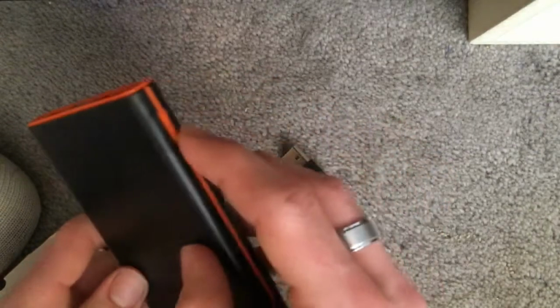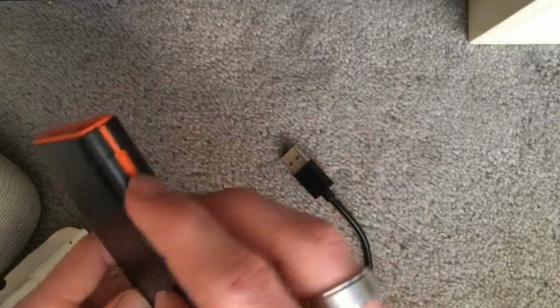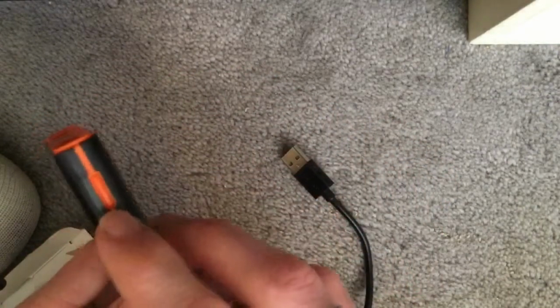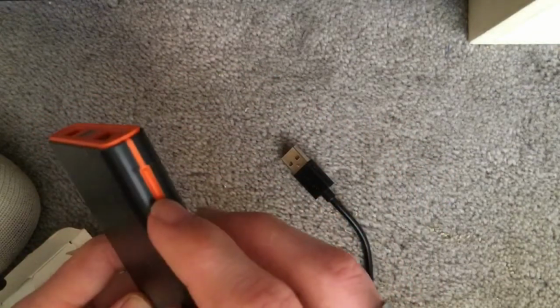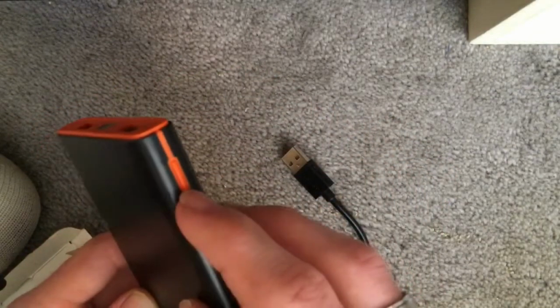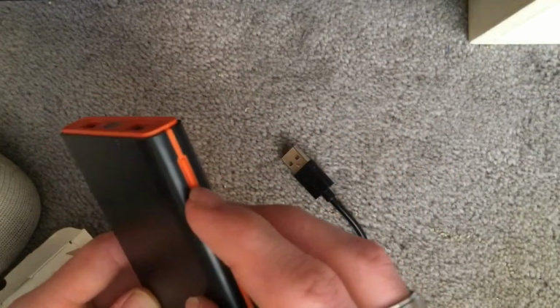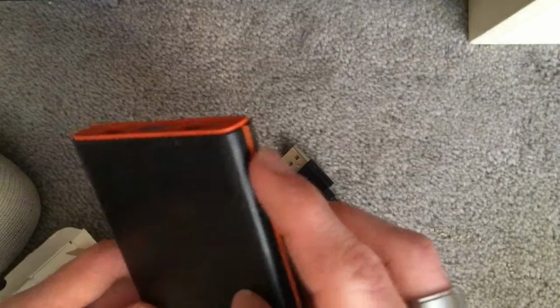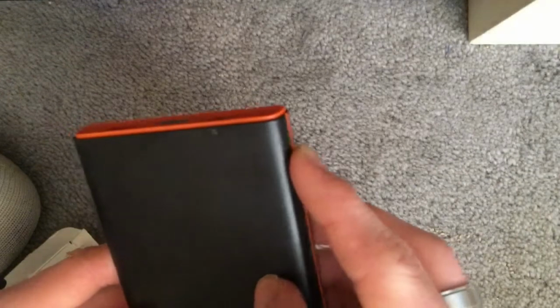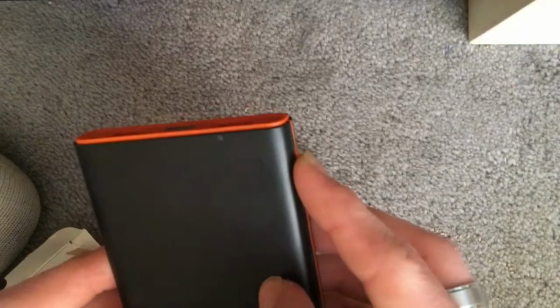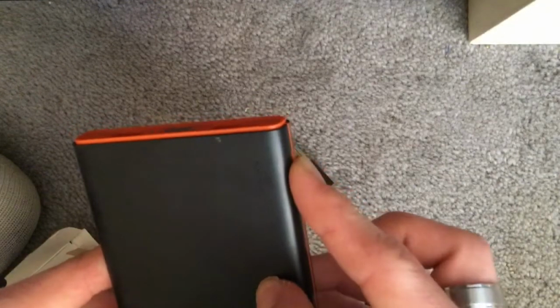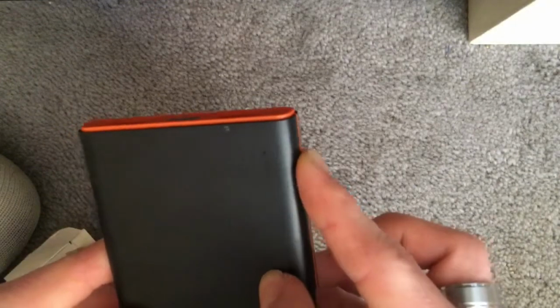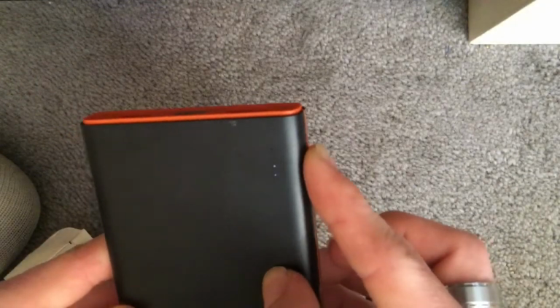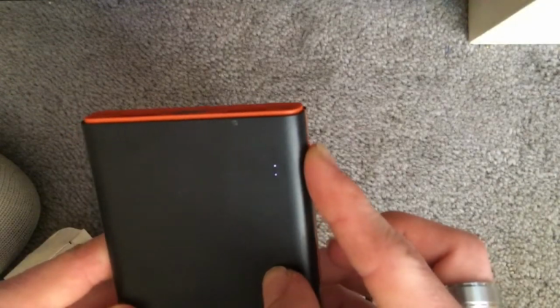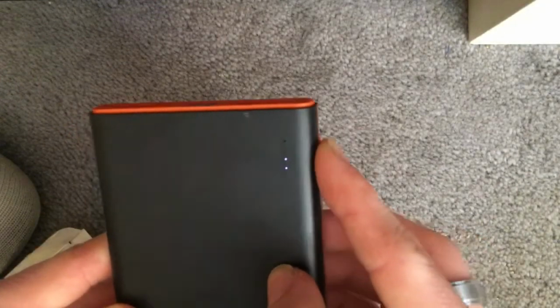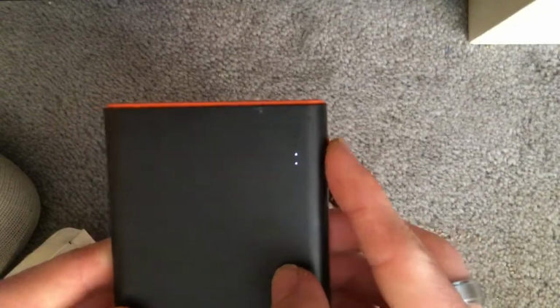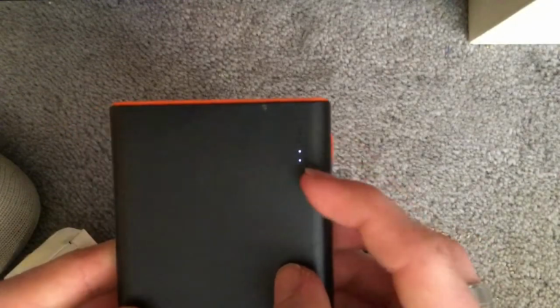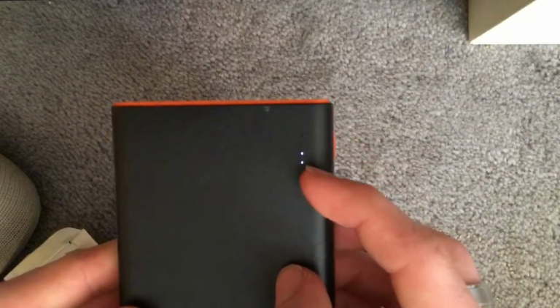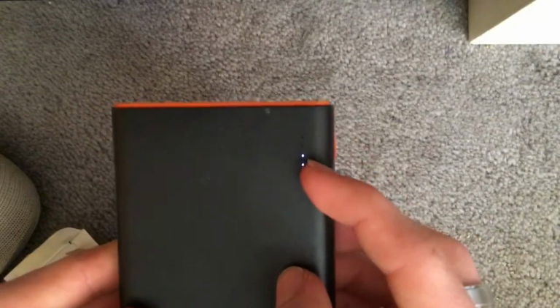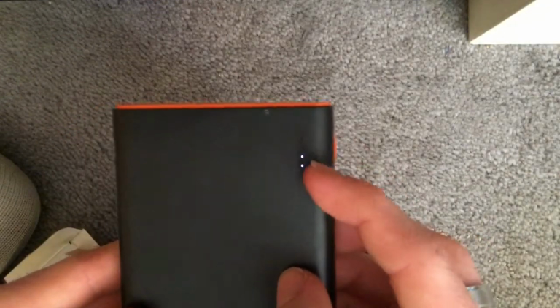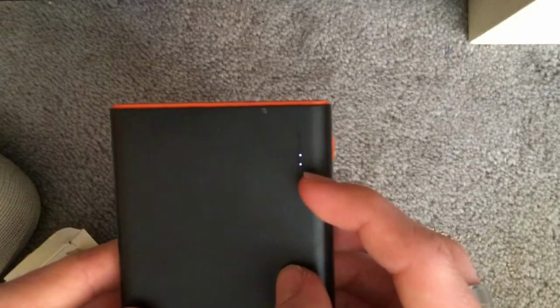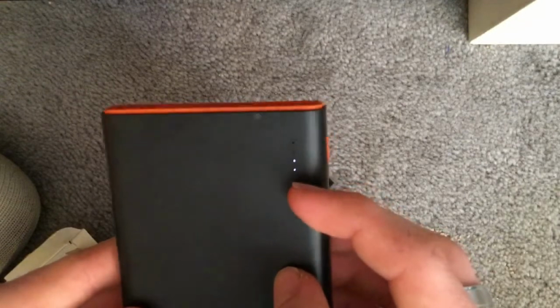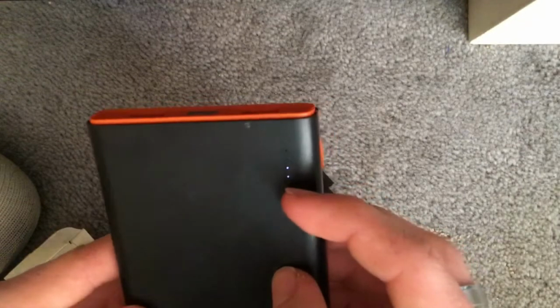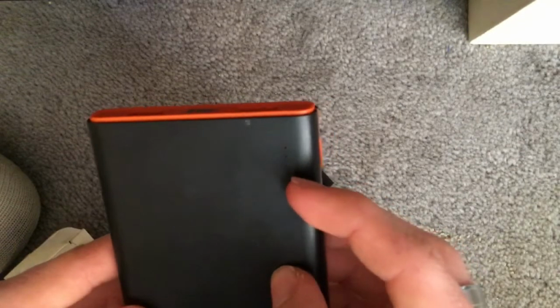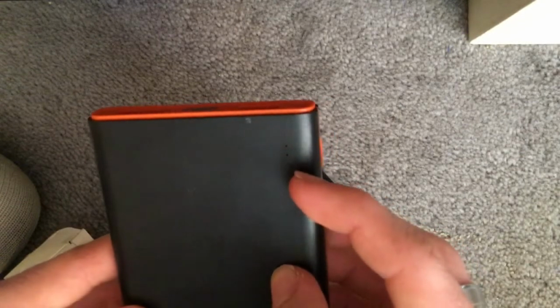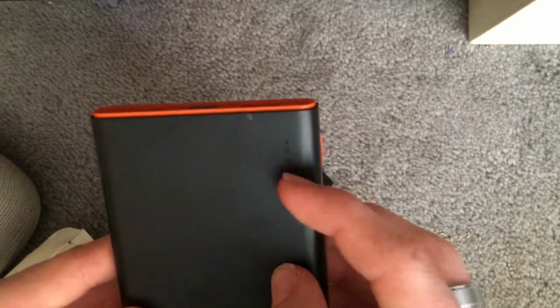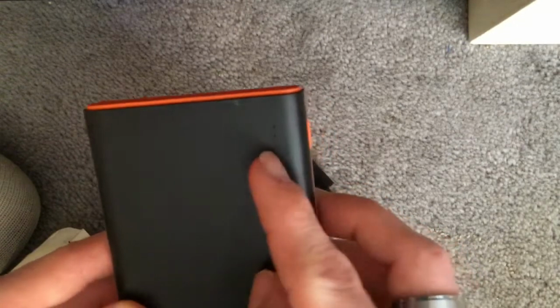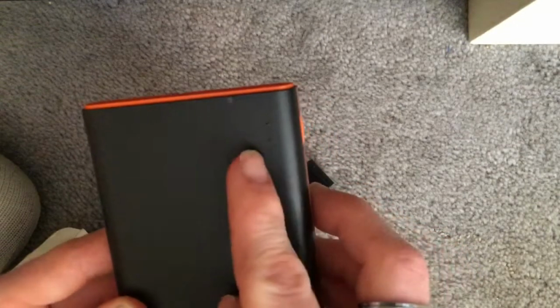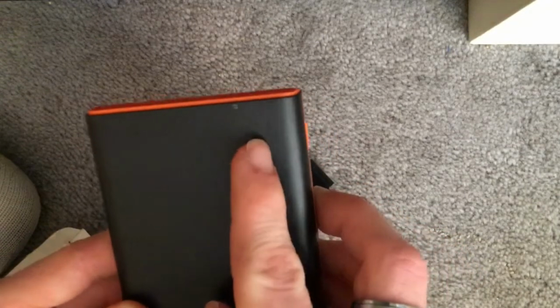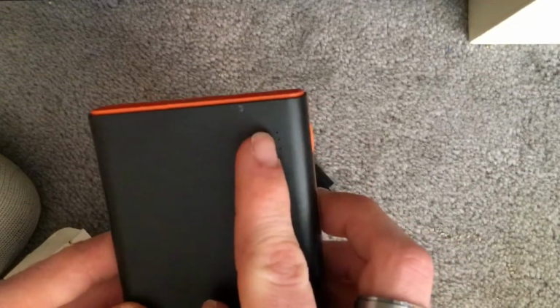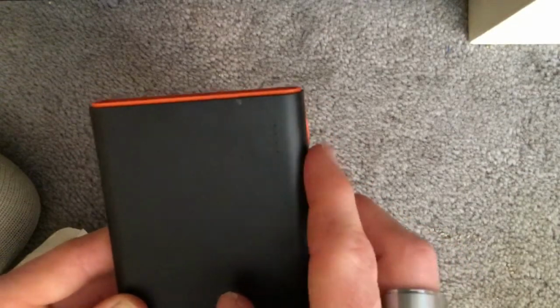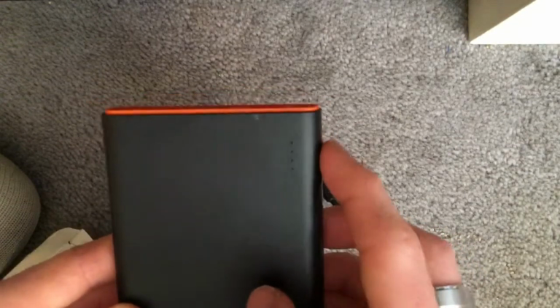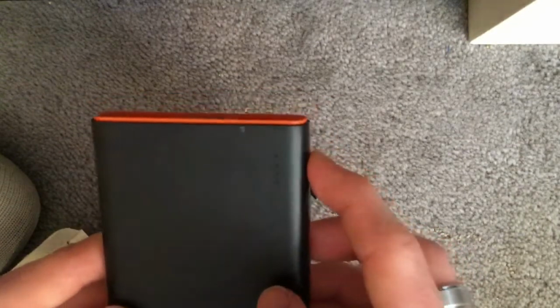So when you push this button on the side, as you can see here, you push it once and it tells you how much battery life there is. There usually are four LEDs, though I can't say it's fully charged right now.